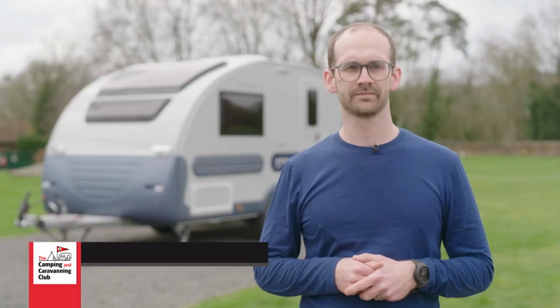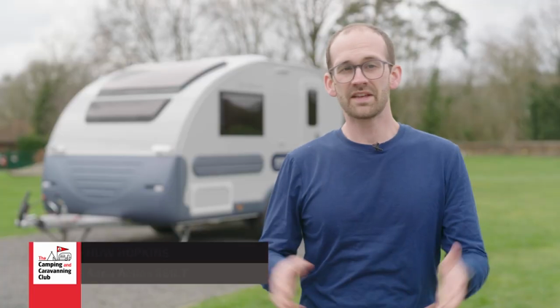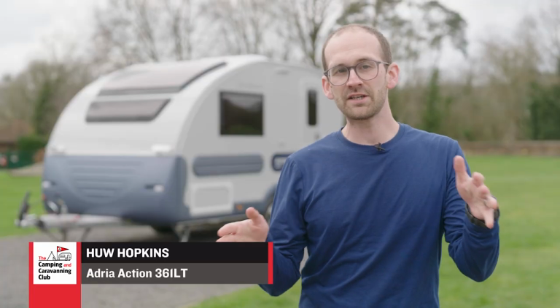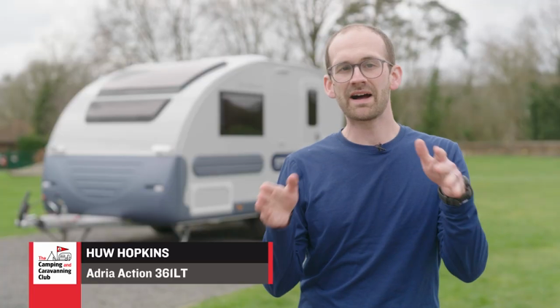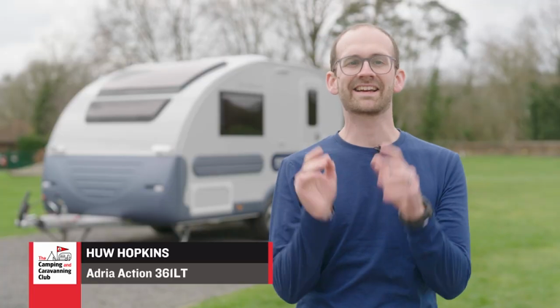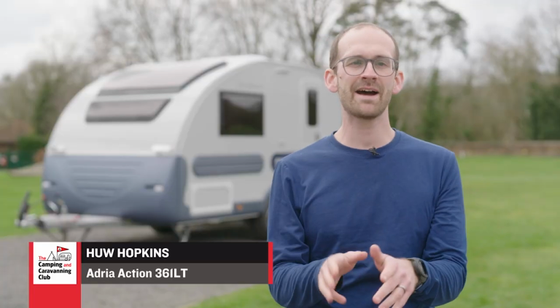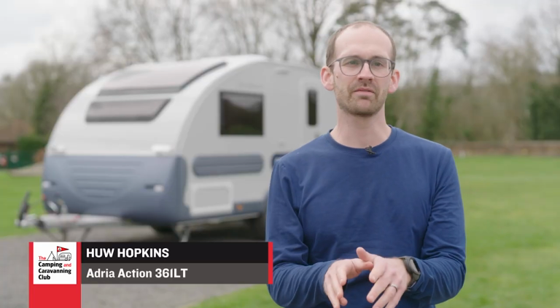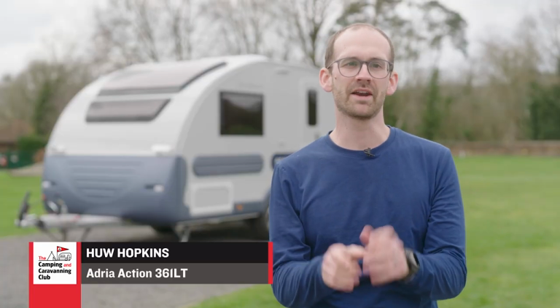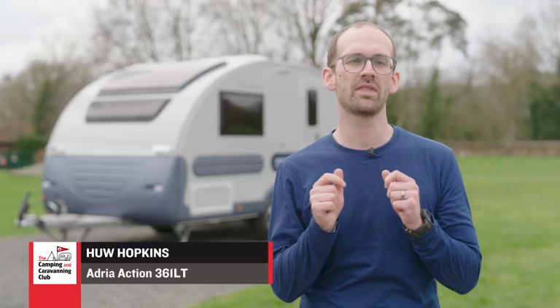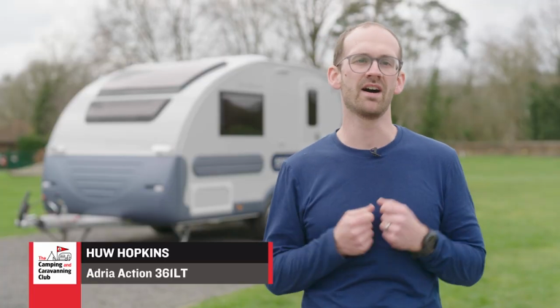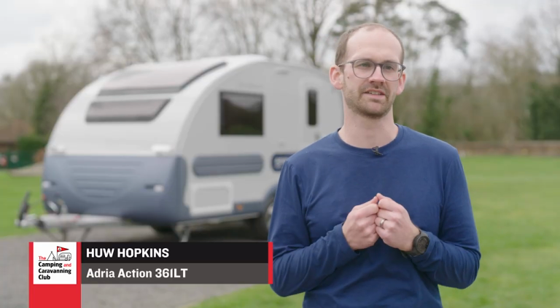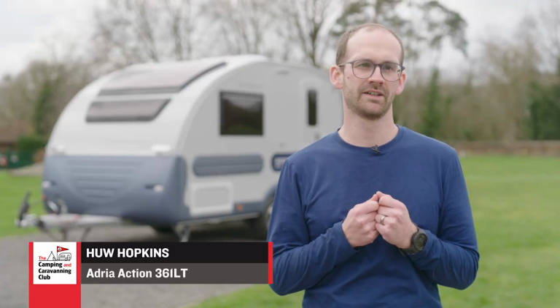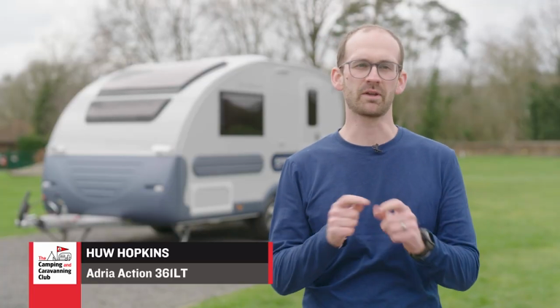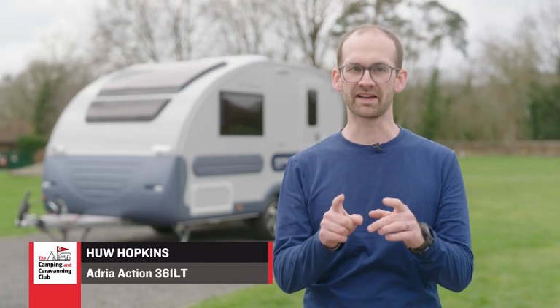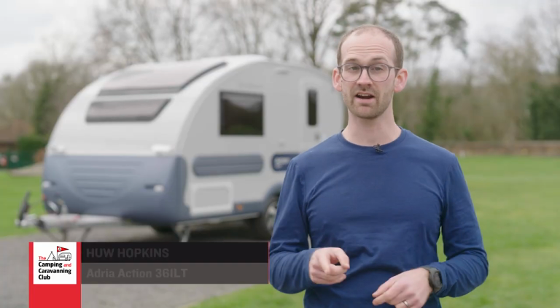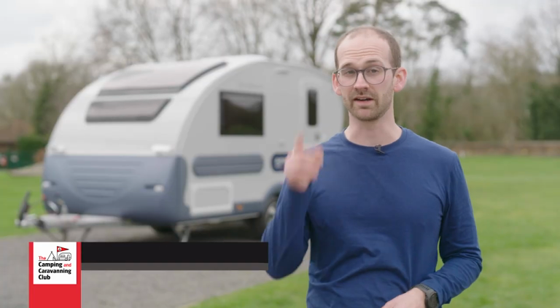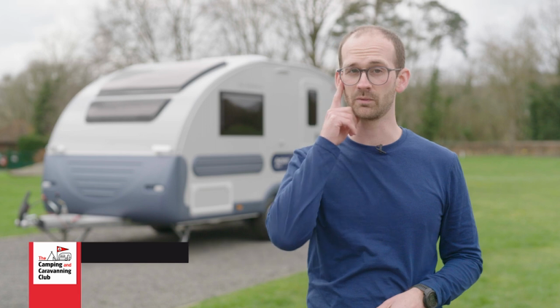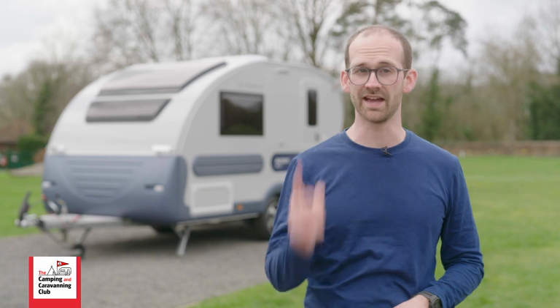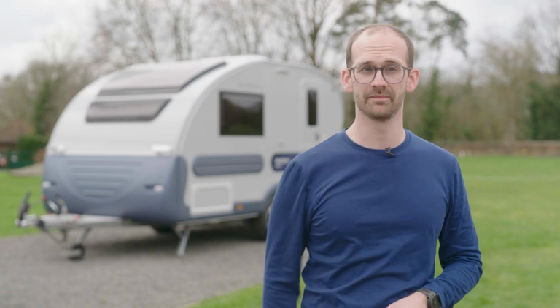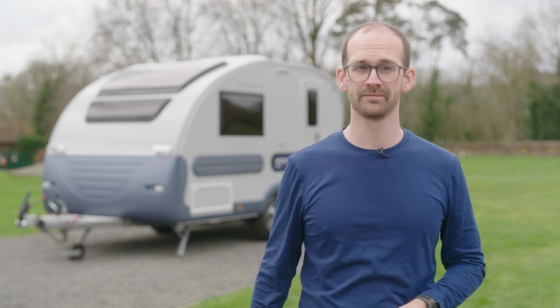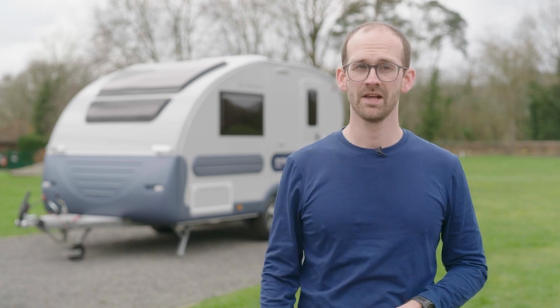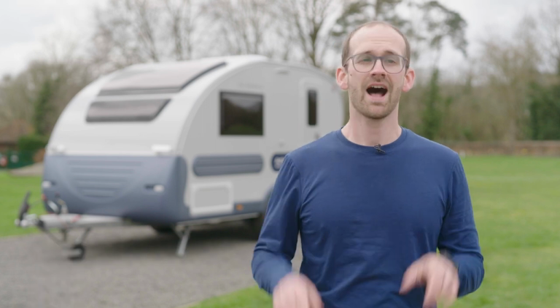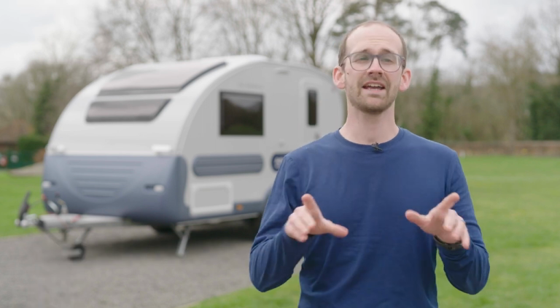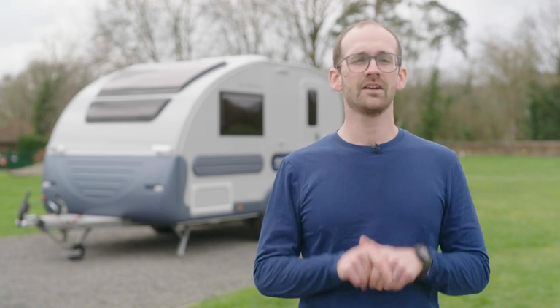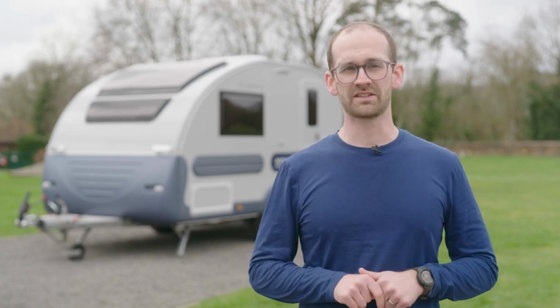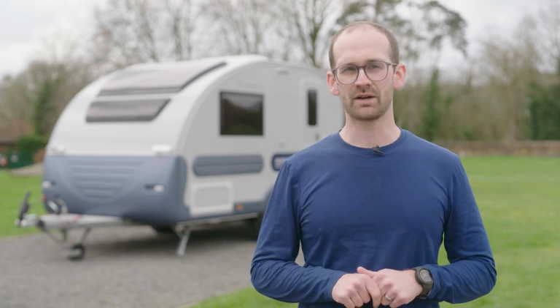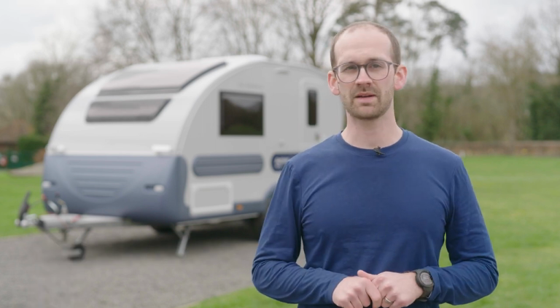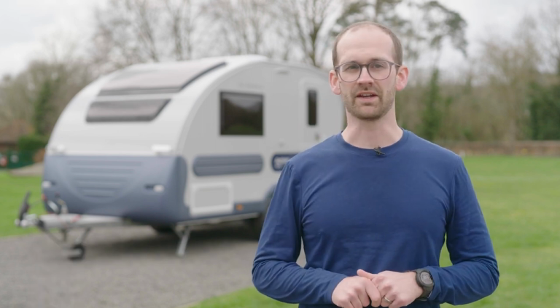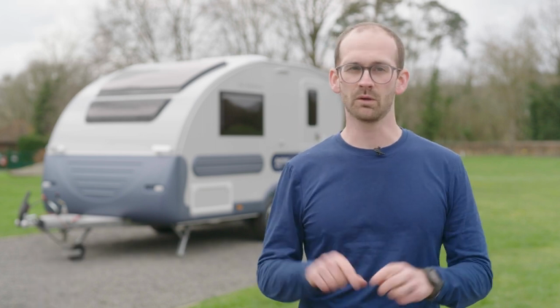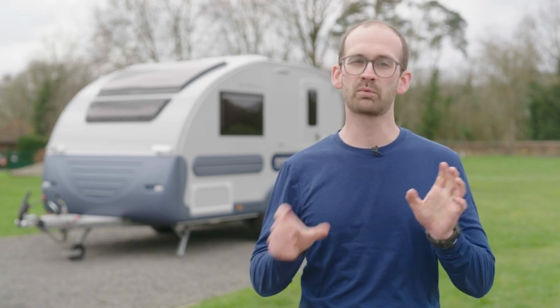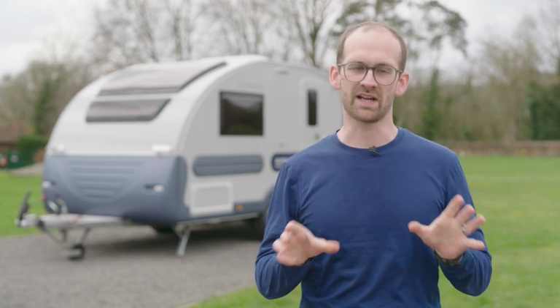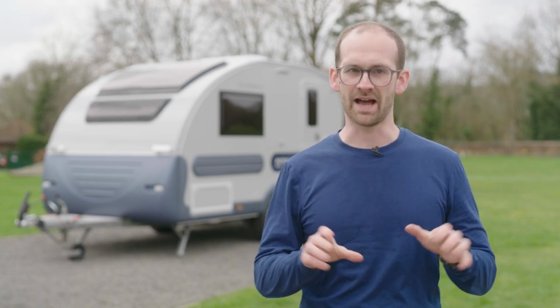They say you buy a campervan with the heart, but you buy a caravan with your head. I might have found something that will bridge that gap.